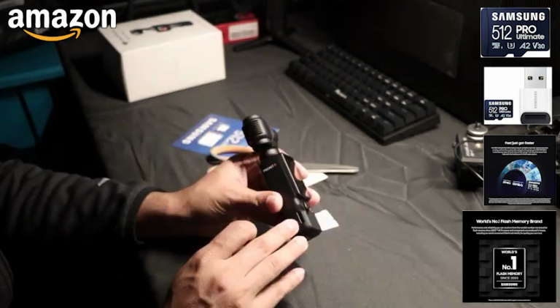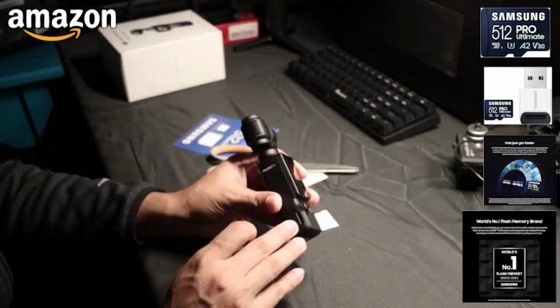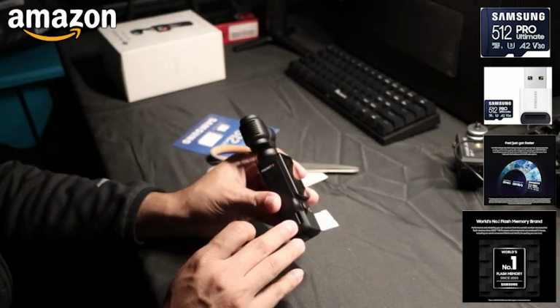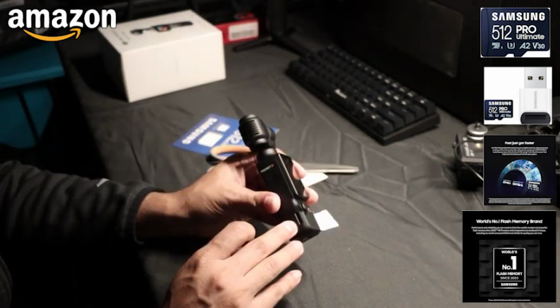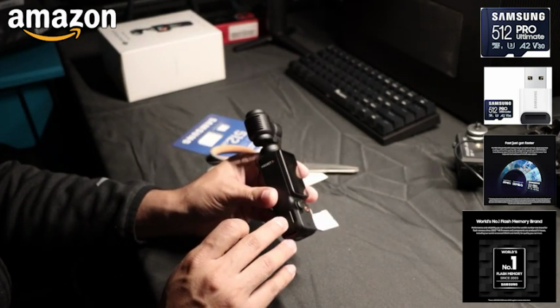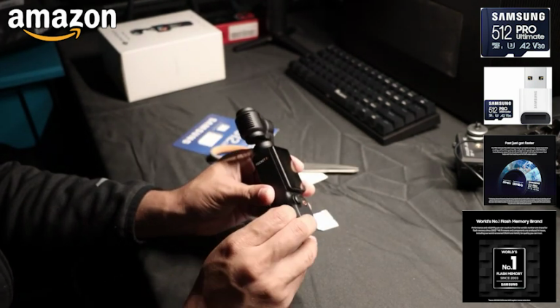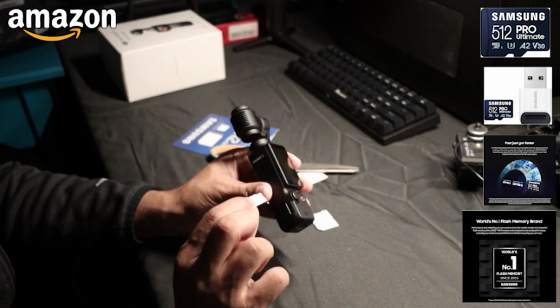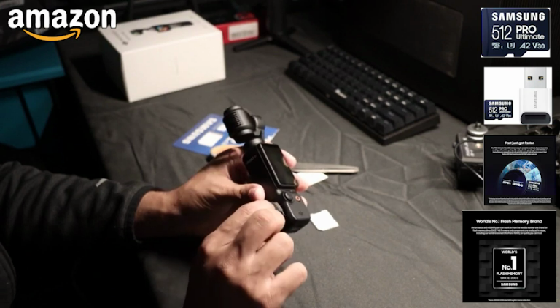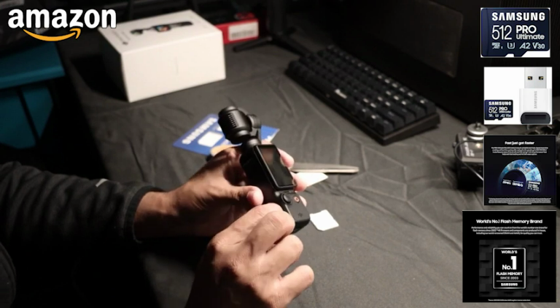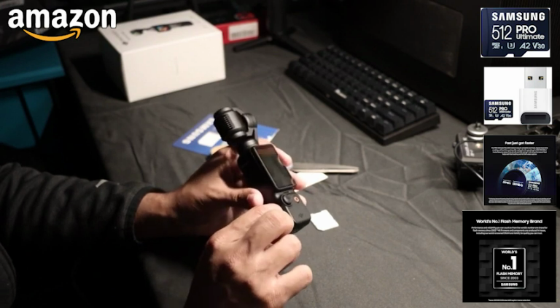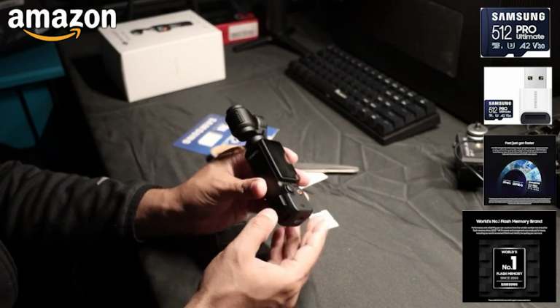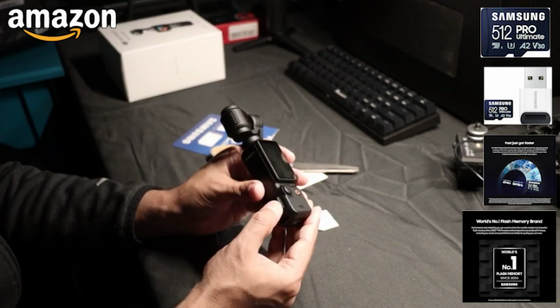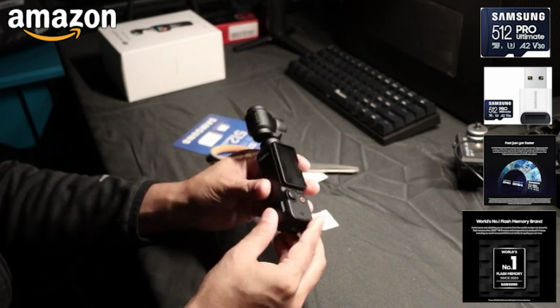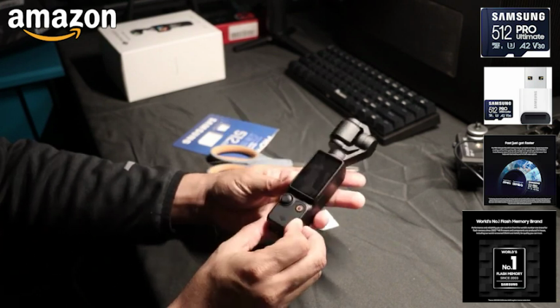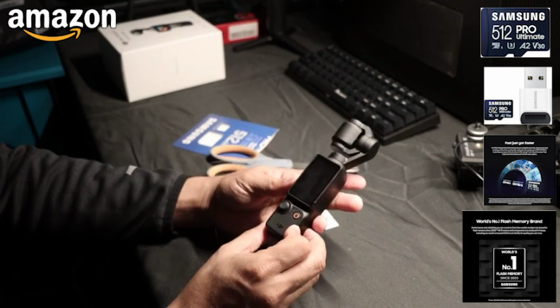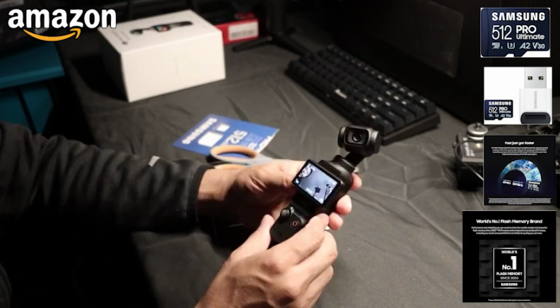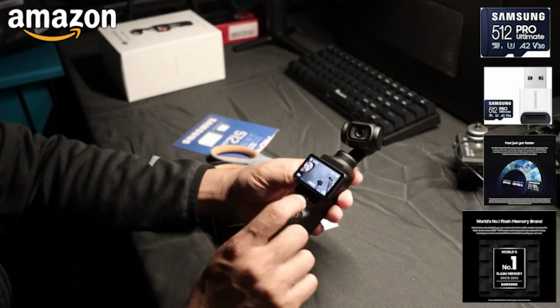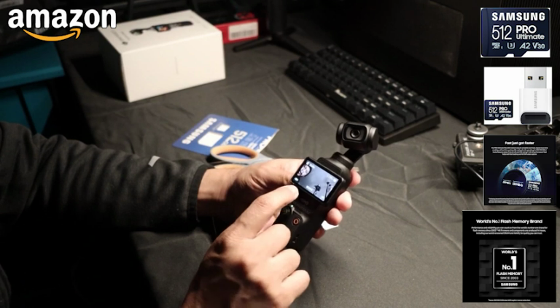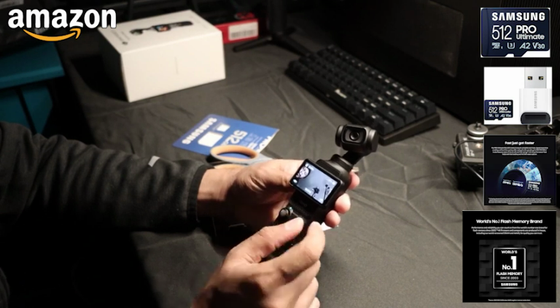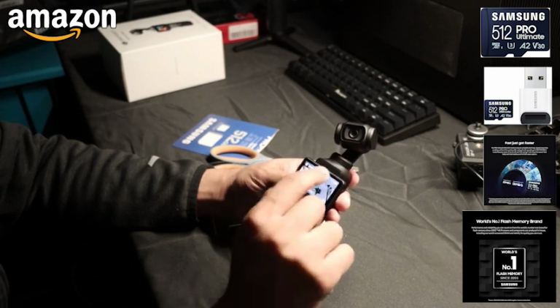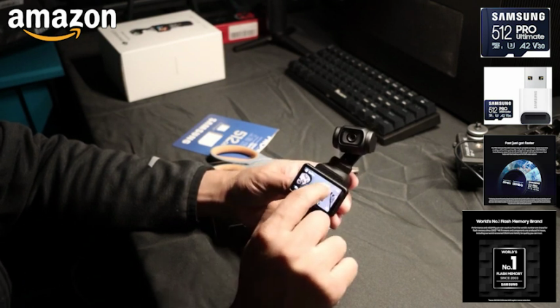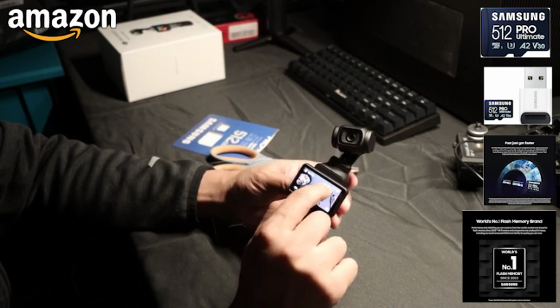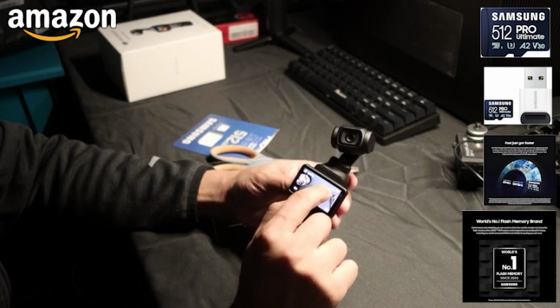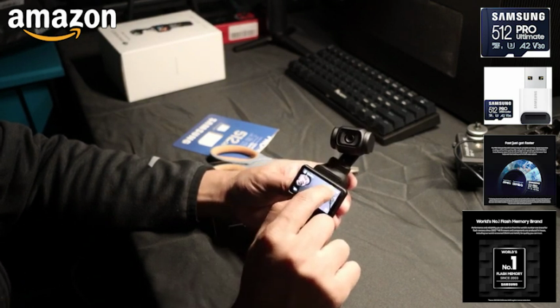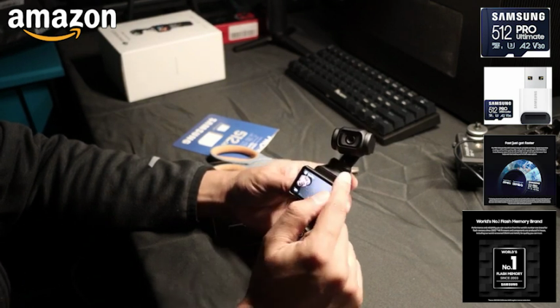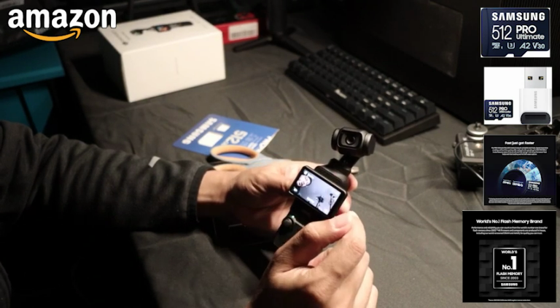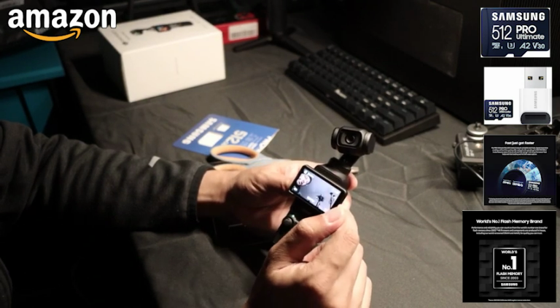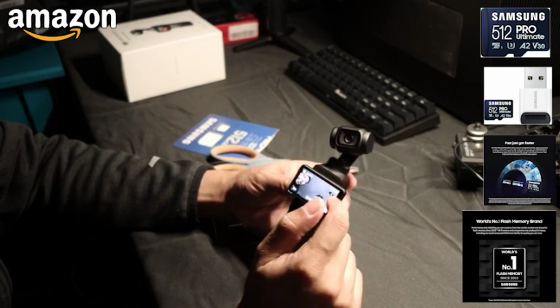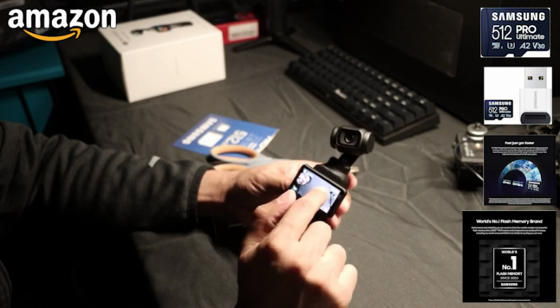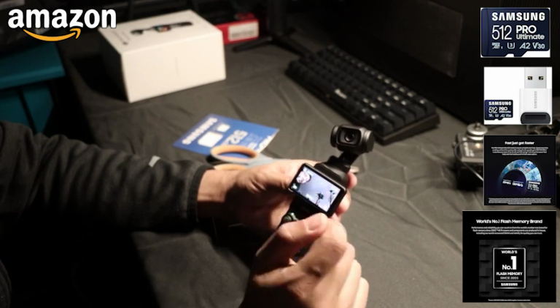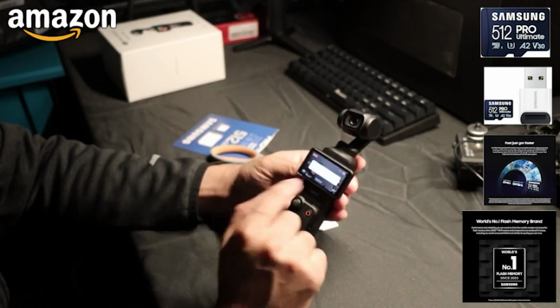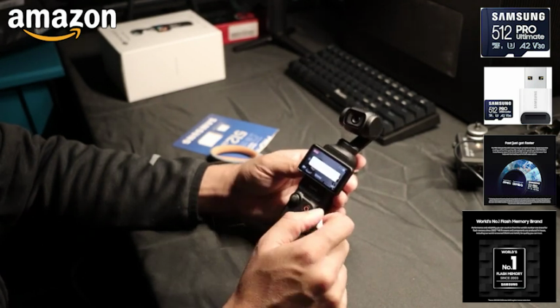This is the micro SD slot for Pocket 3, and I'm gonna put it in like so. Snaps in. I can see that it can start recording. Before, it used to have a SD card slot with a cross on it — now it's gone. There you go.